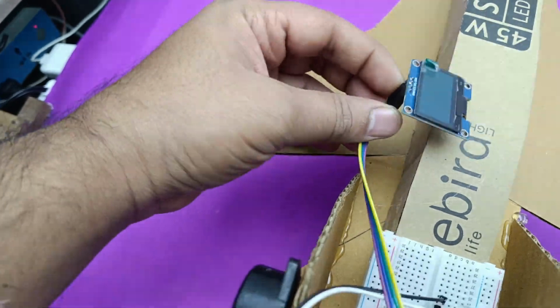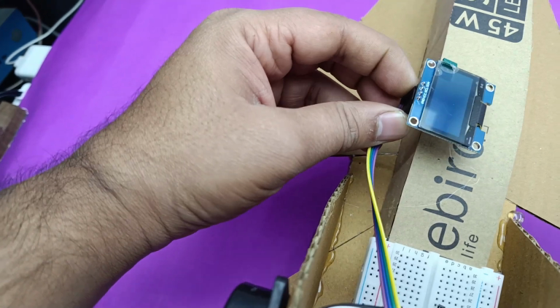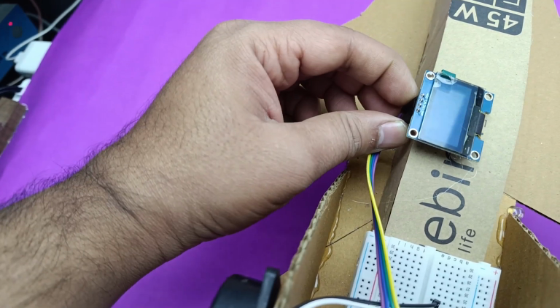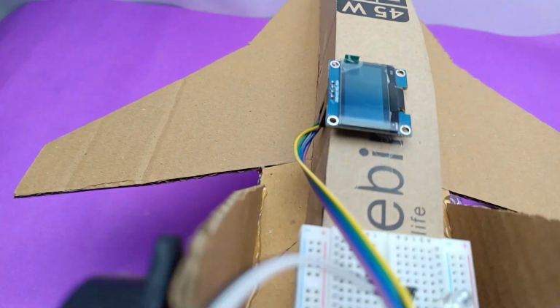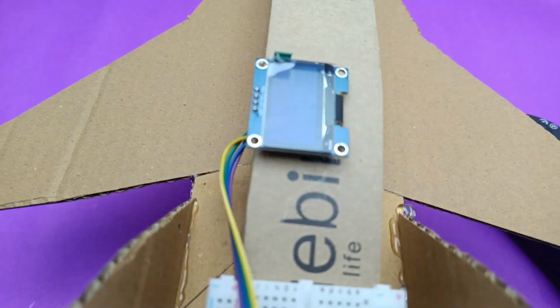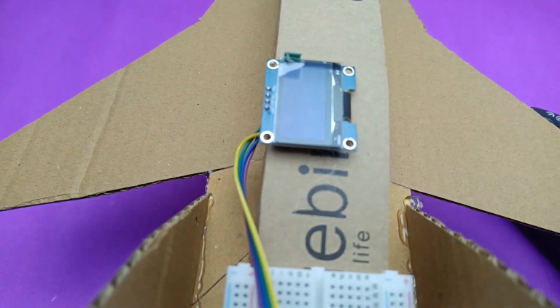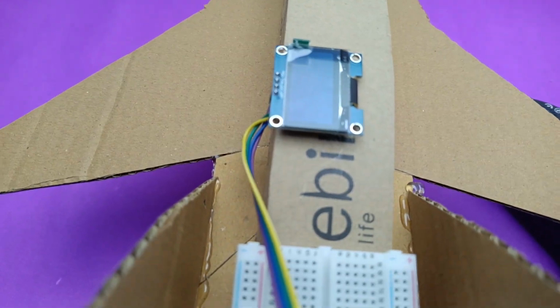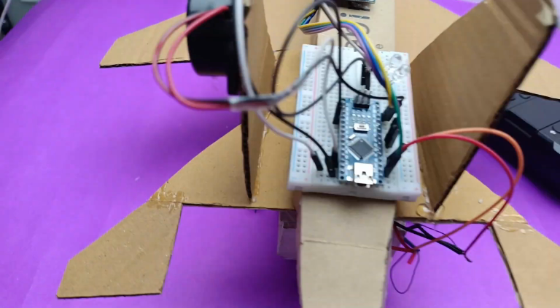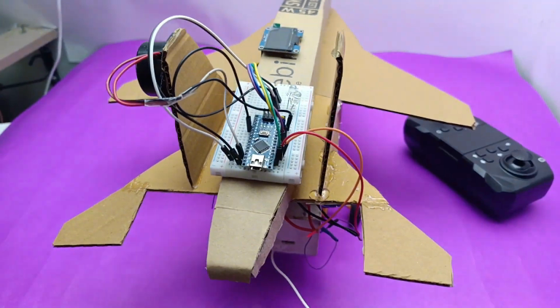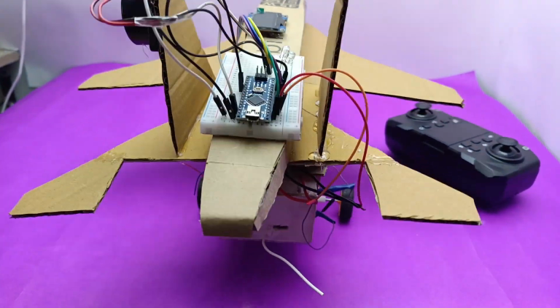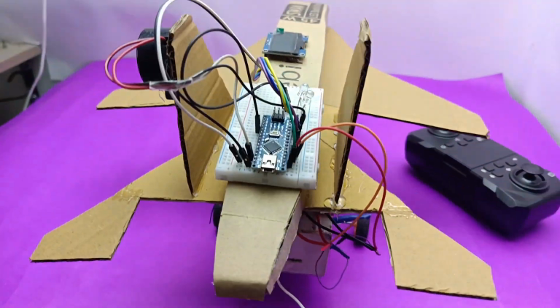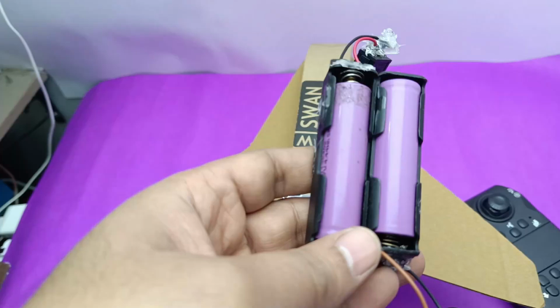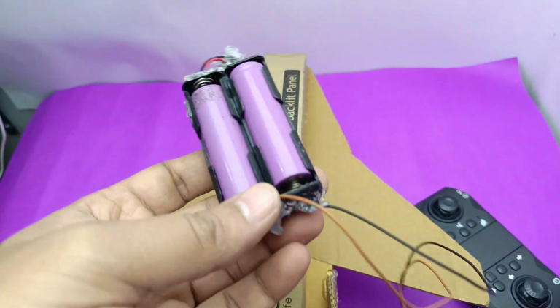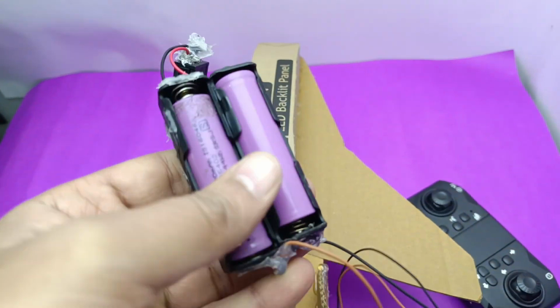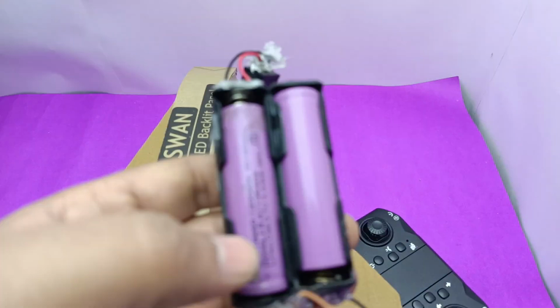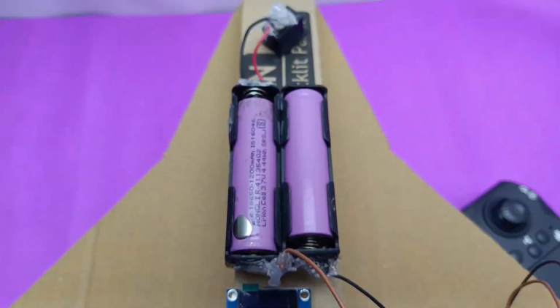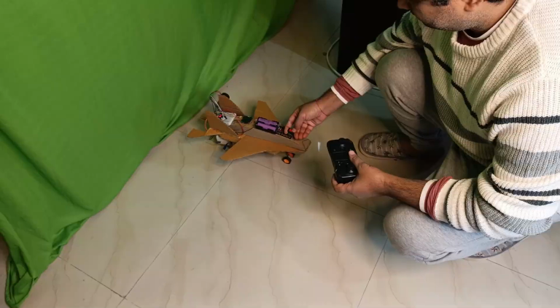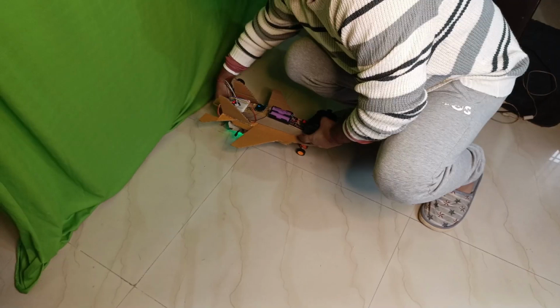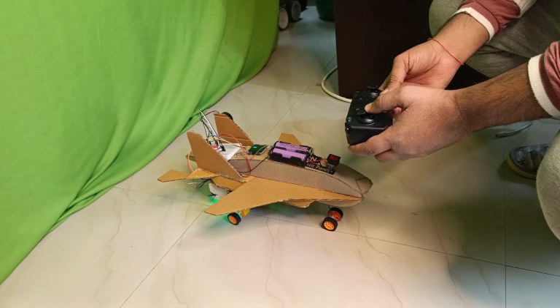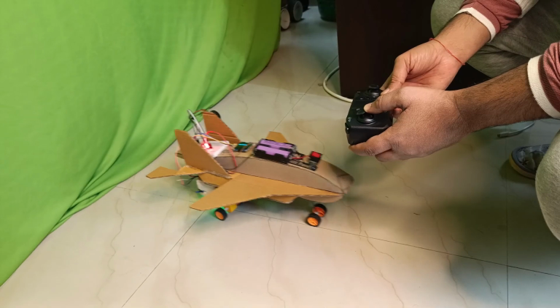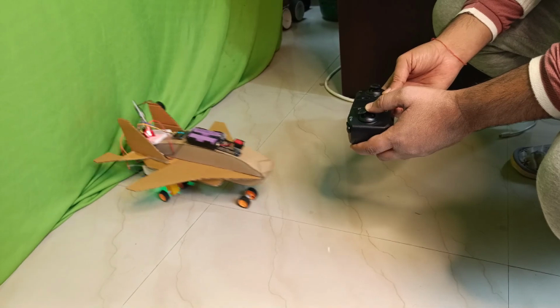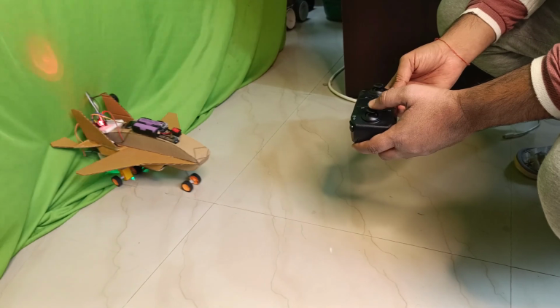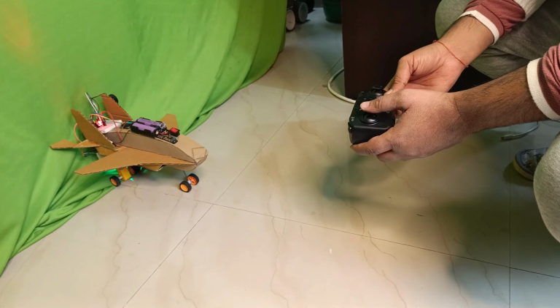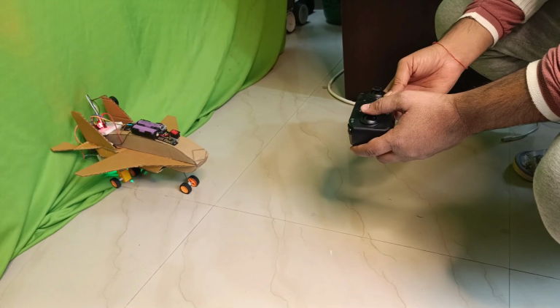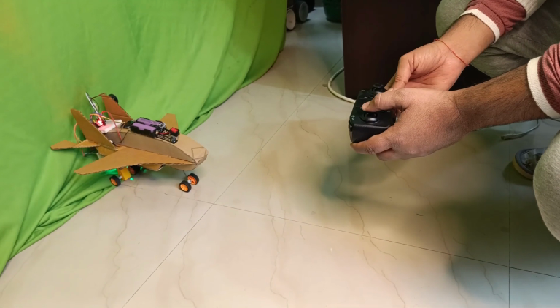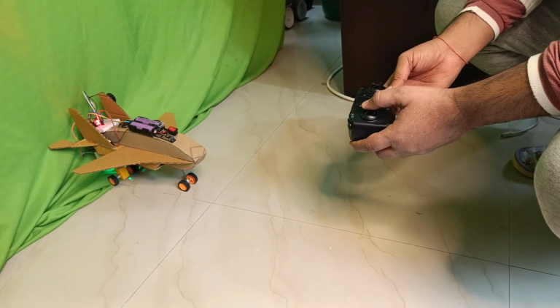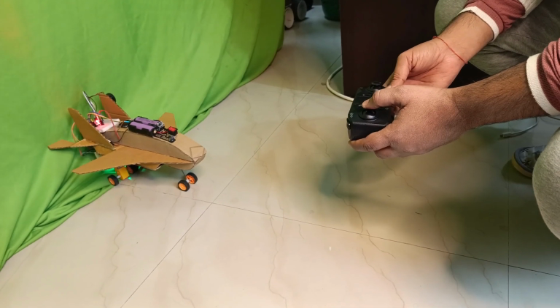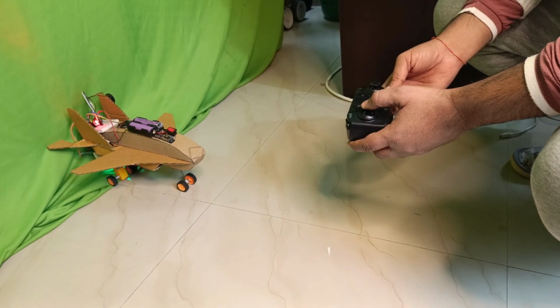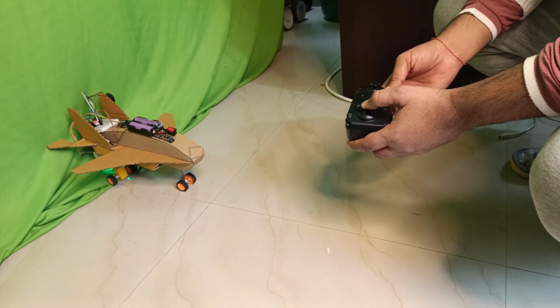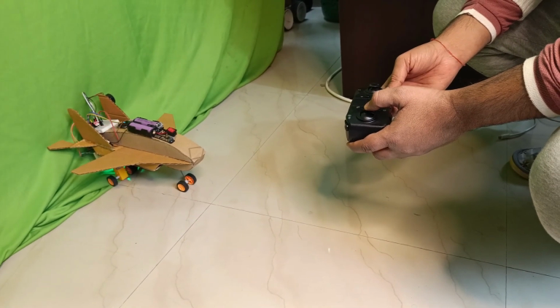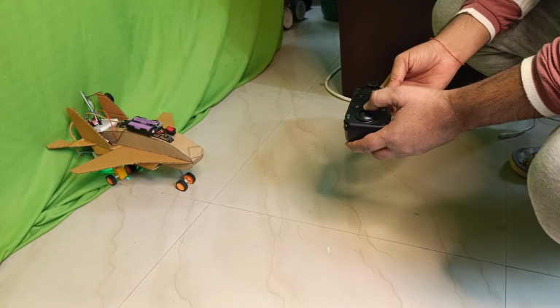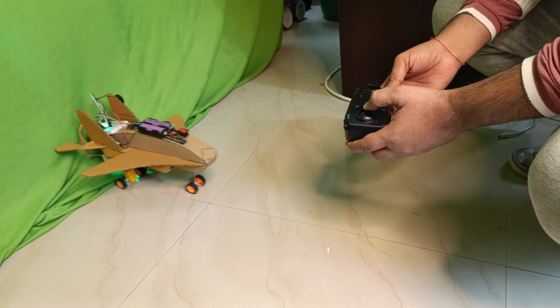It won't stay here — let's stick it to the base instead. Battery, switch, everything's ready. Let's play it and see. Wow, everything's working! Now it's time to move it back and forth.